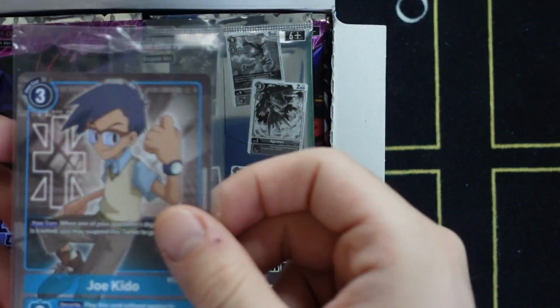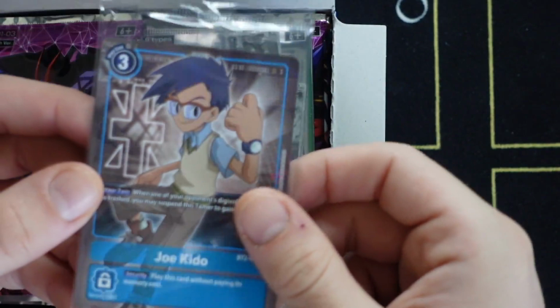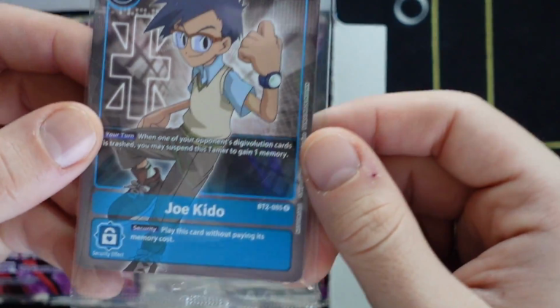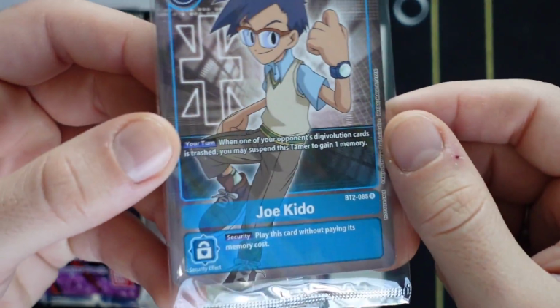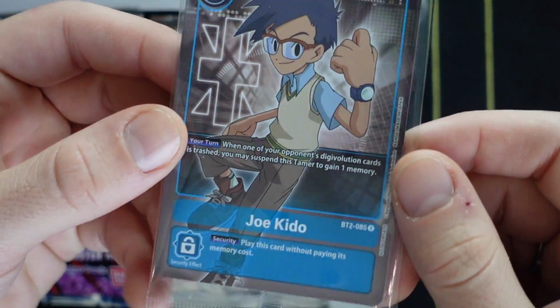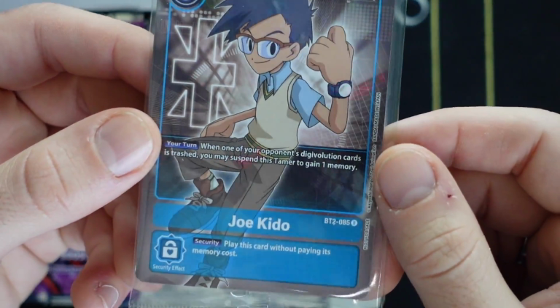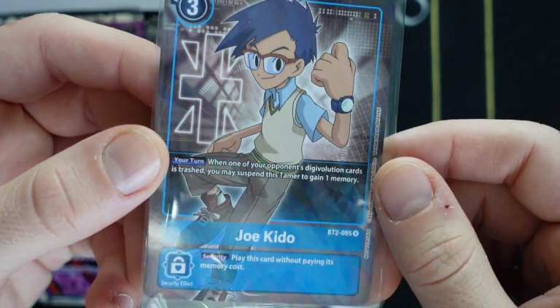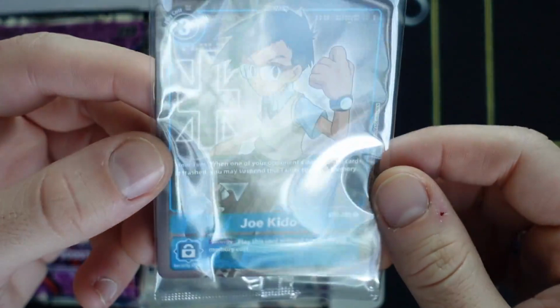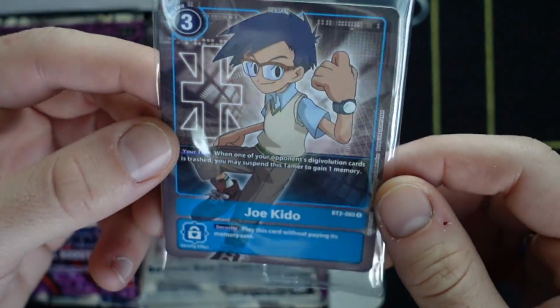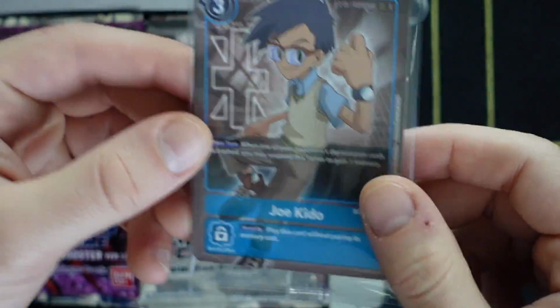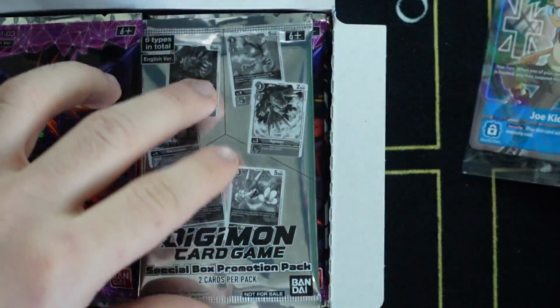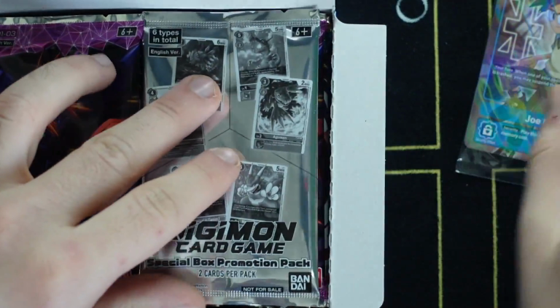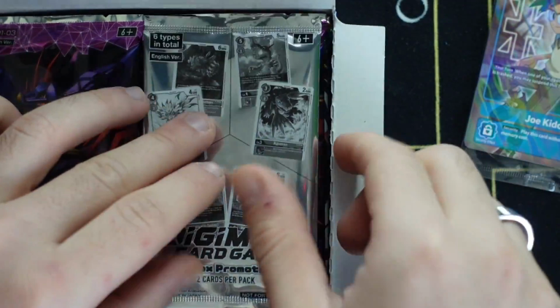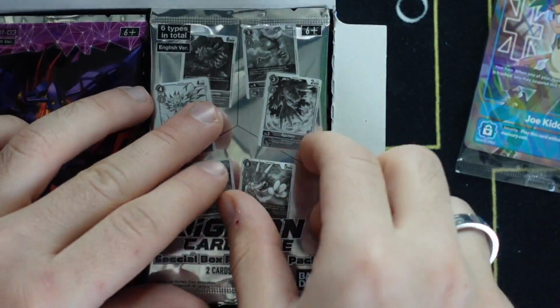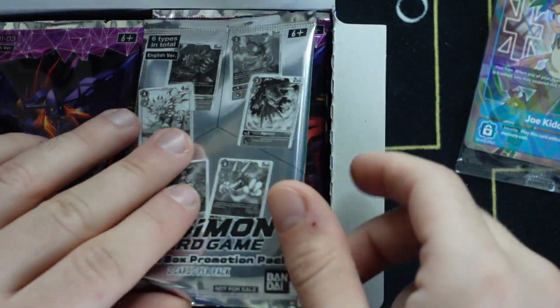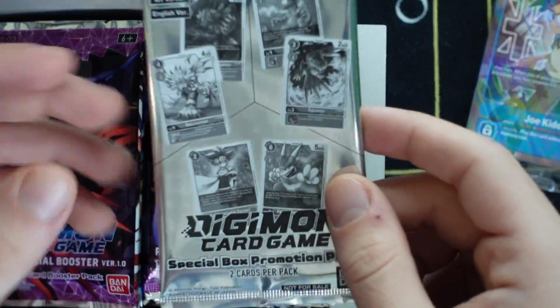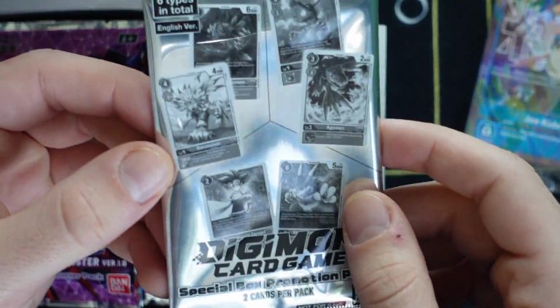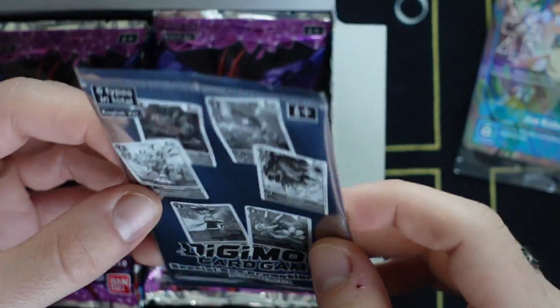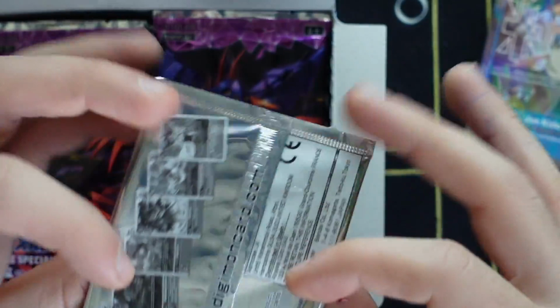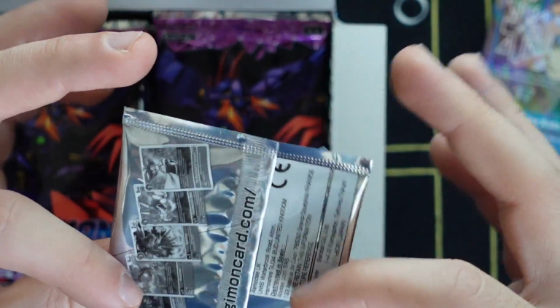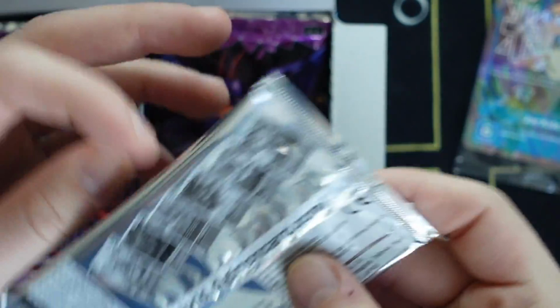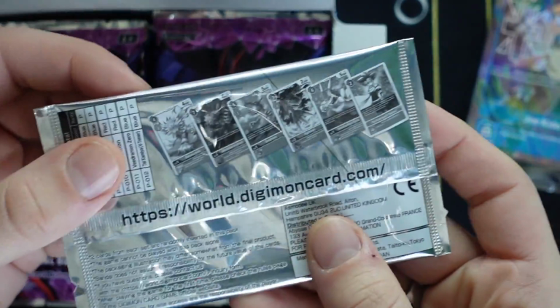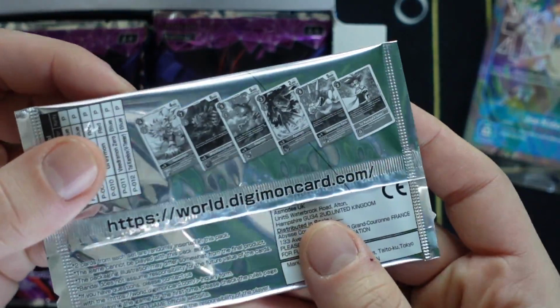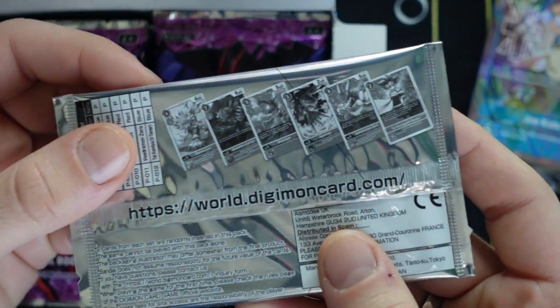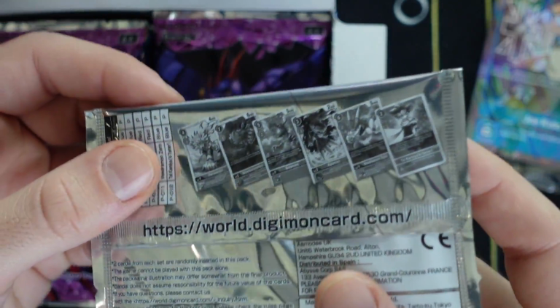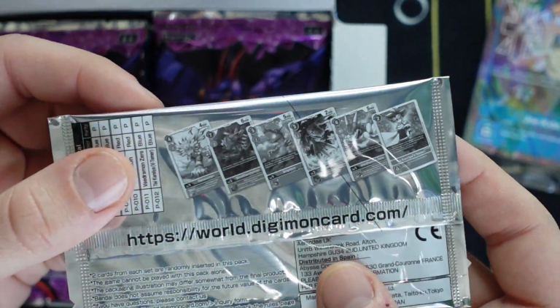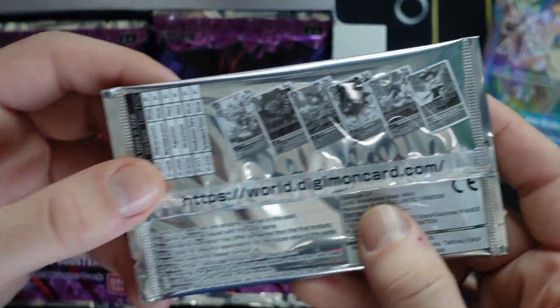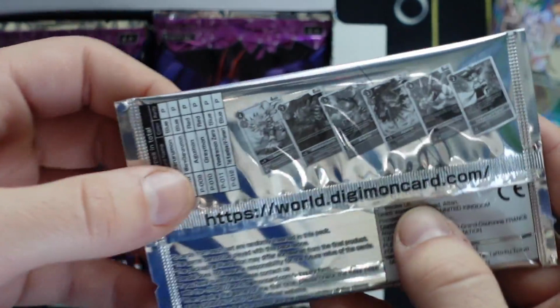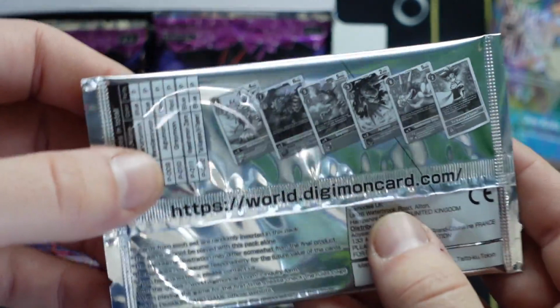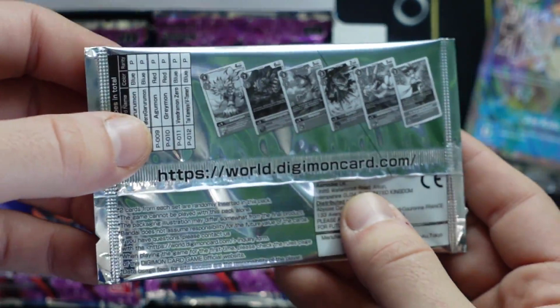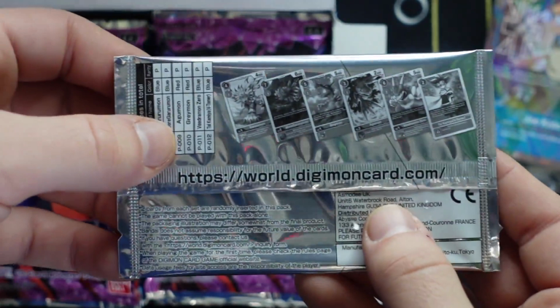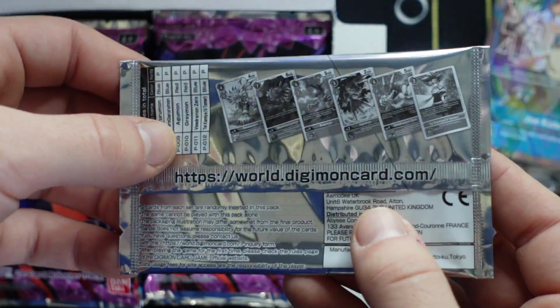With that being said, I'm getting right into this box opening. I'm just going to open one sample pack for you guys and then share the hits that we get, to skip a lot of the commentary.